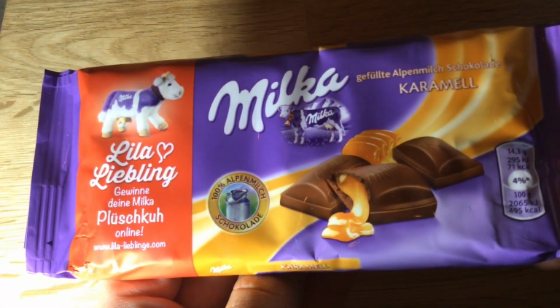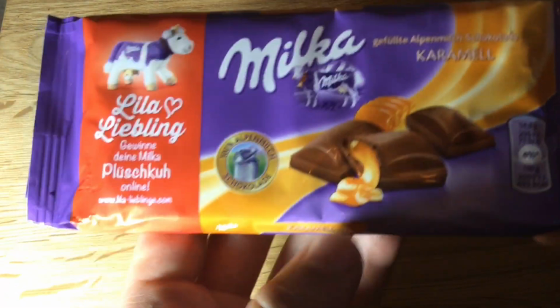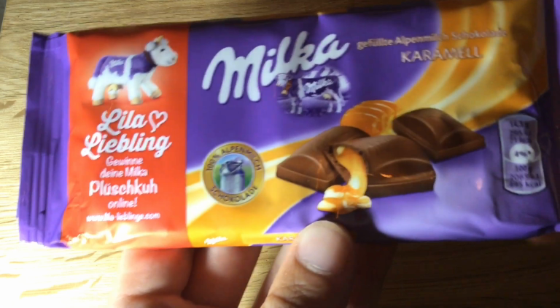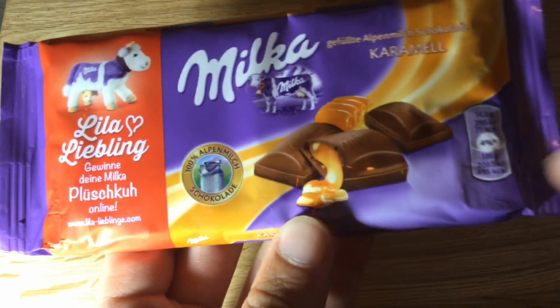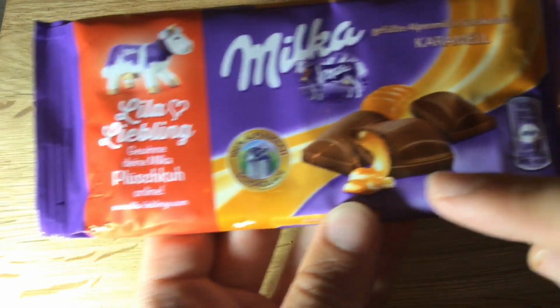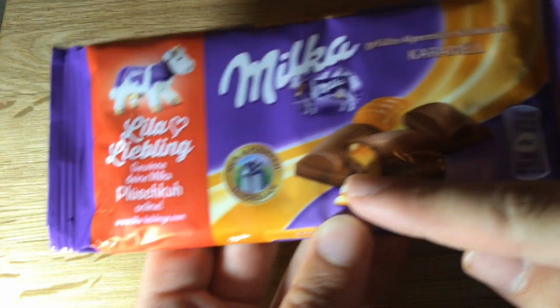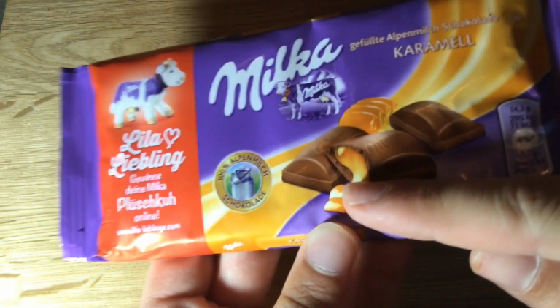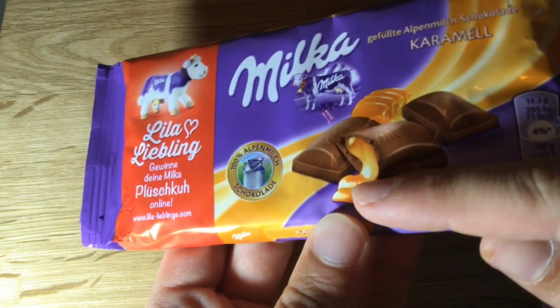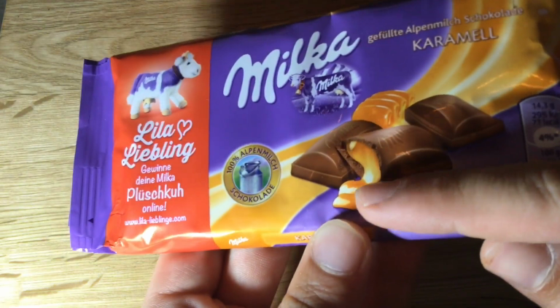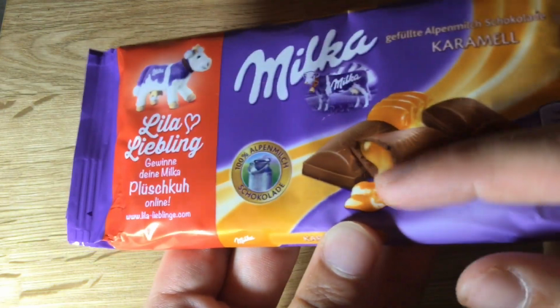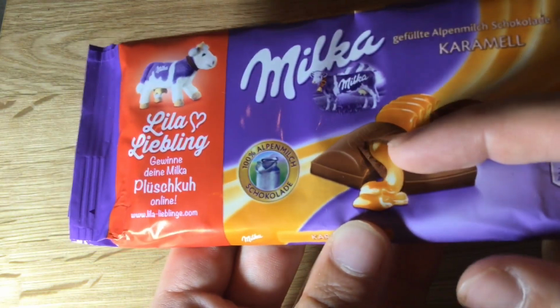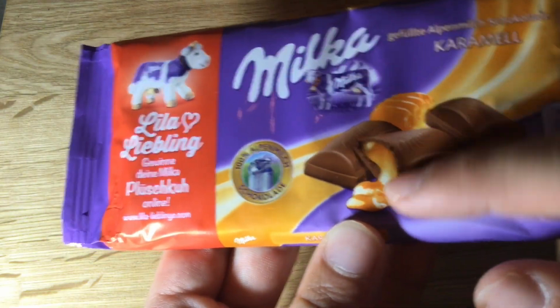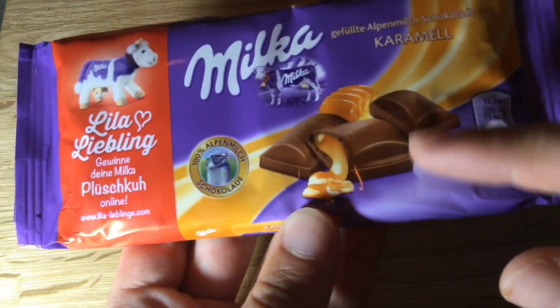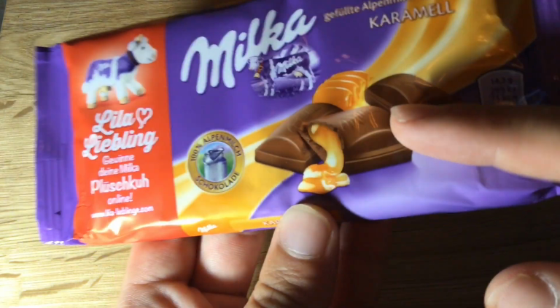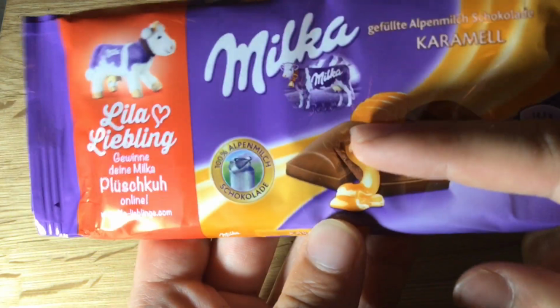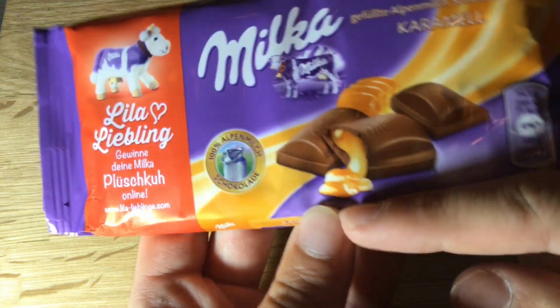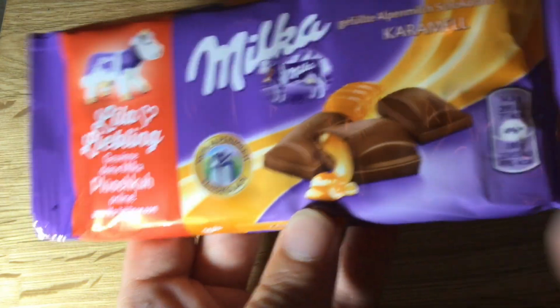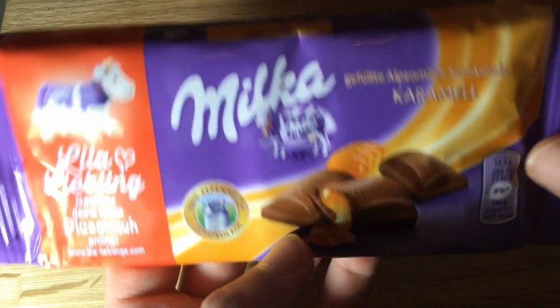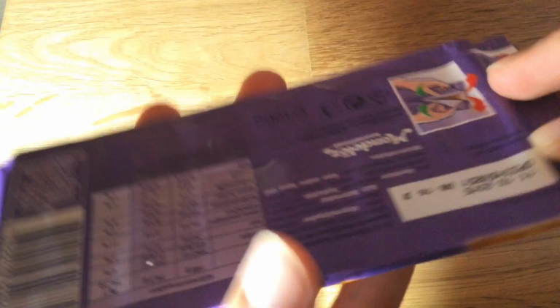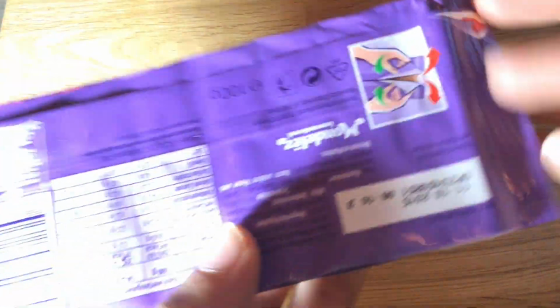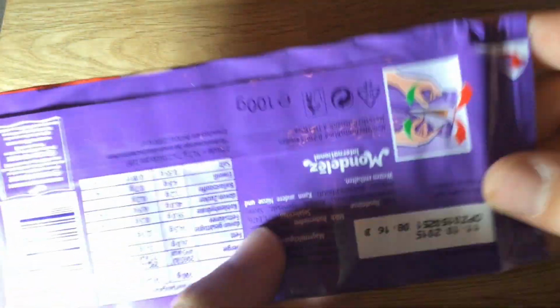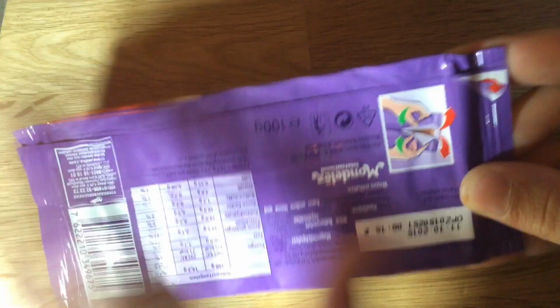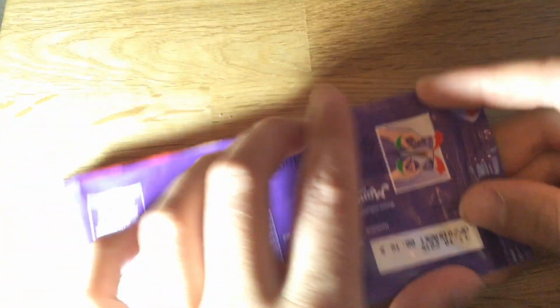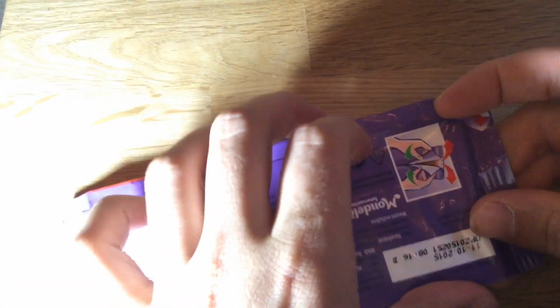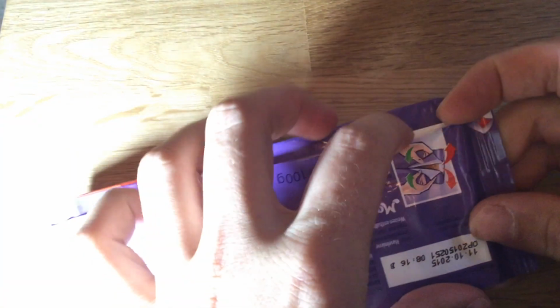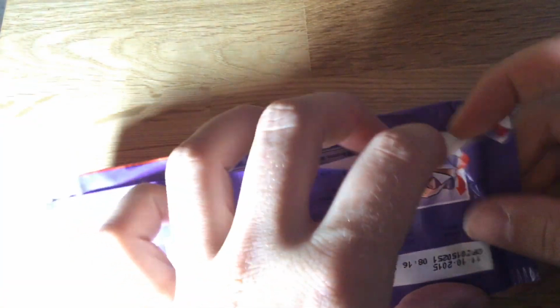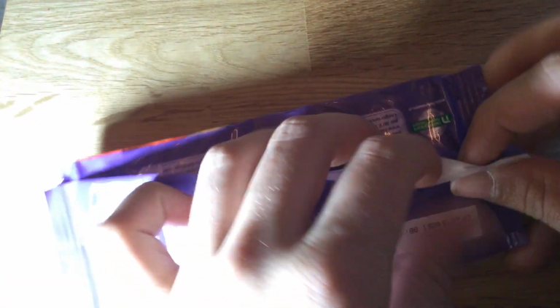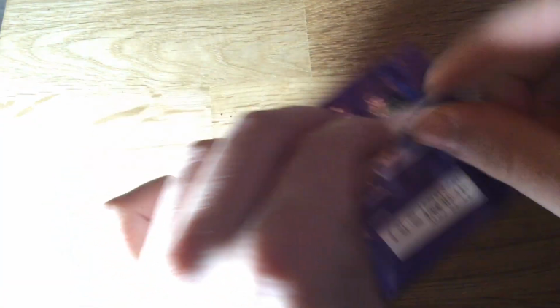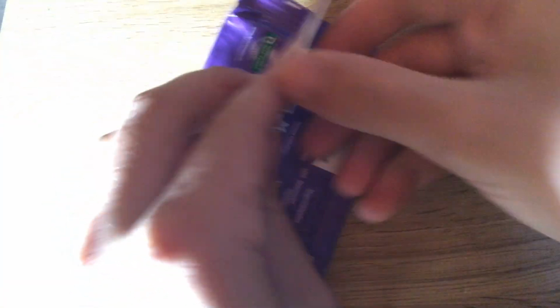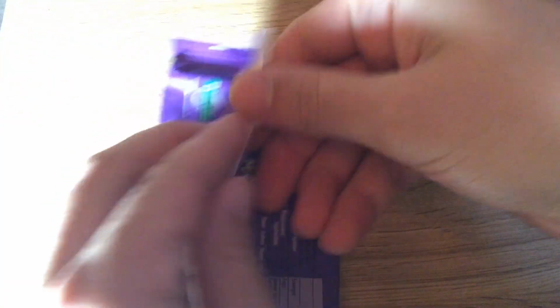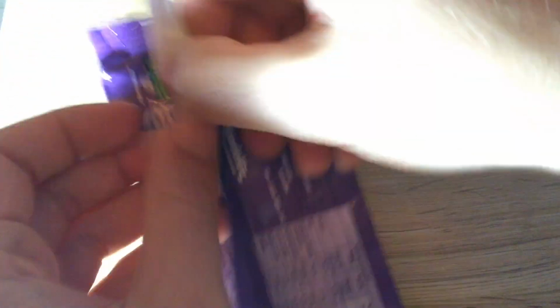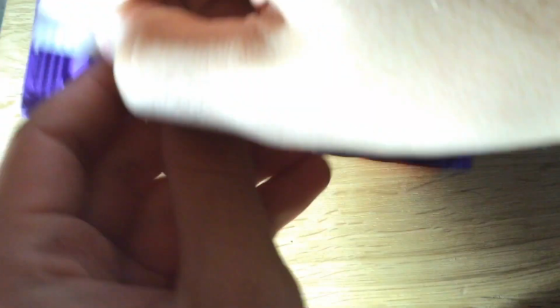What I expect is basically liquid caramel coming out of the chocolate. Let's get right to it.